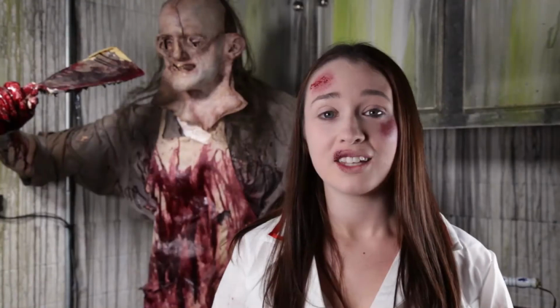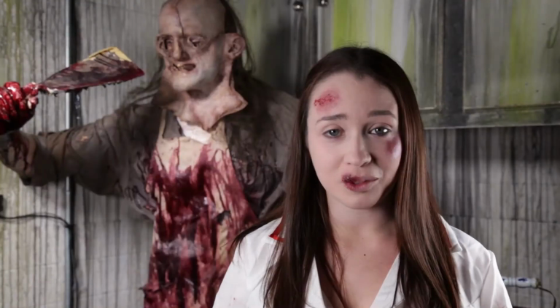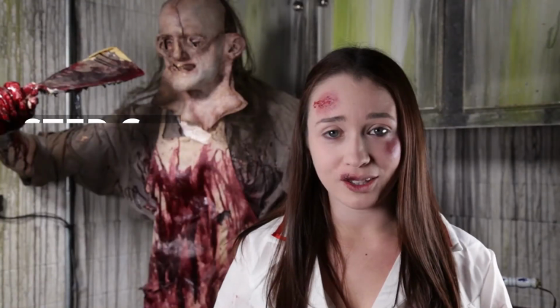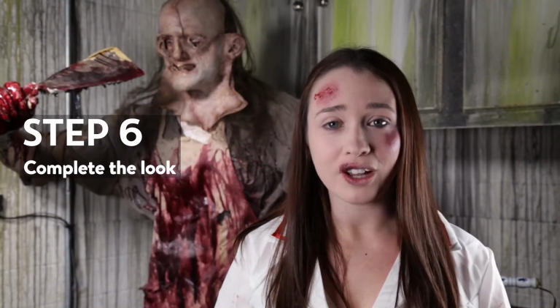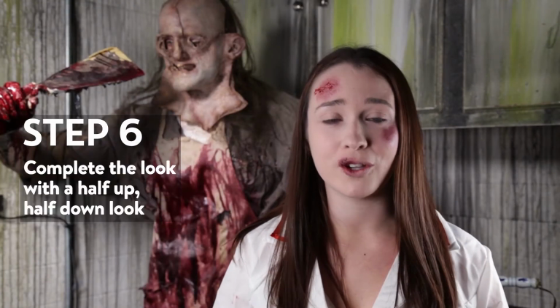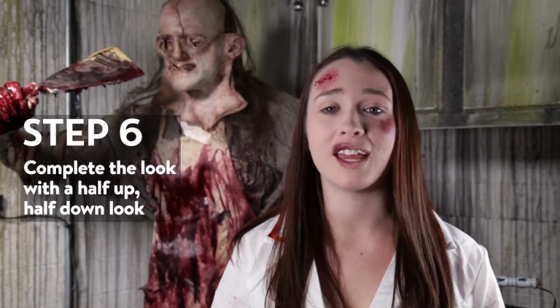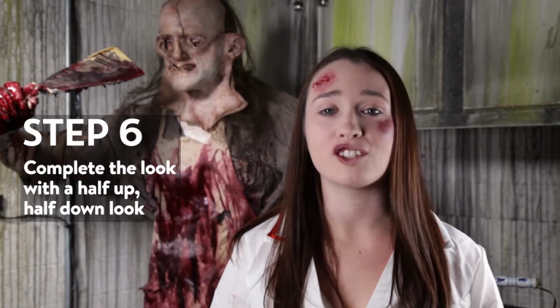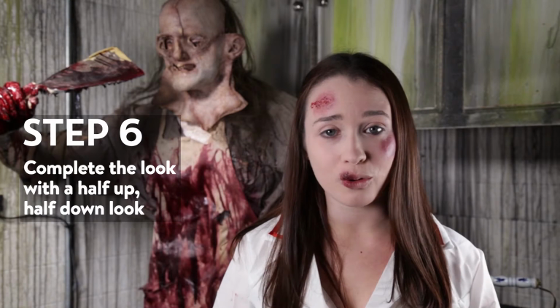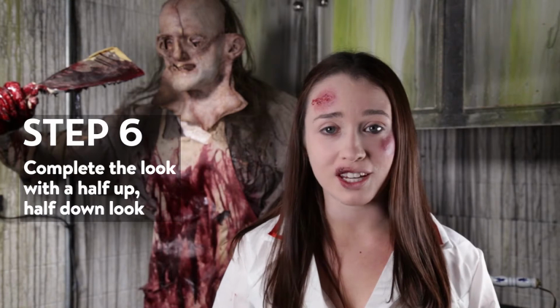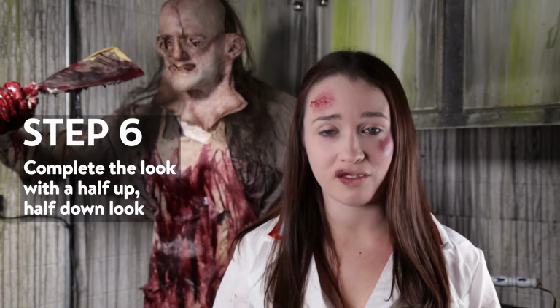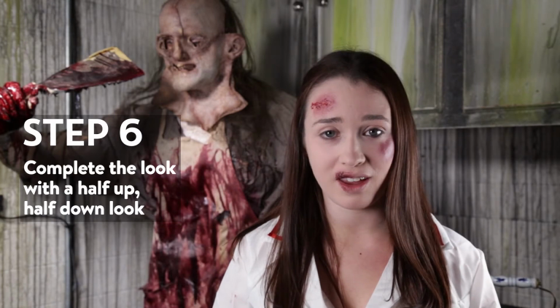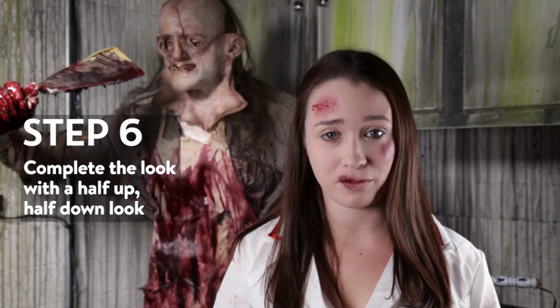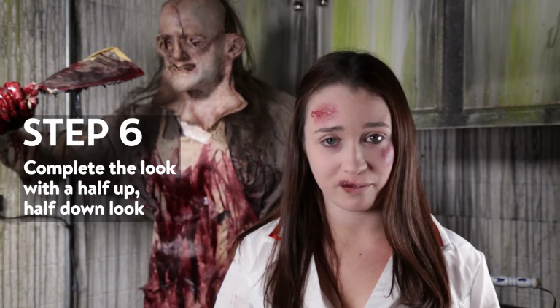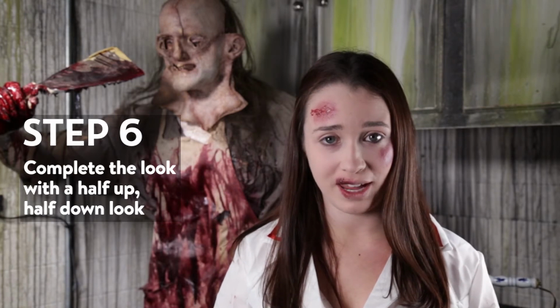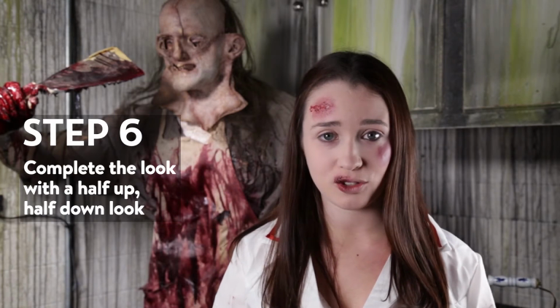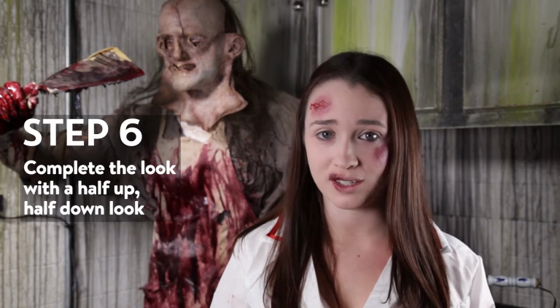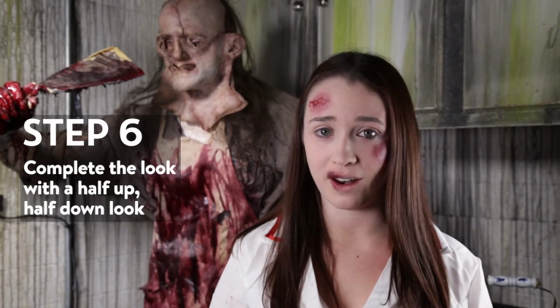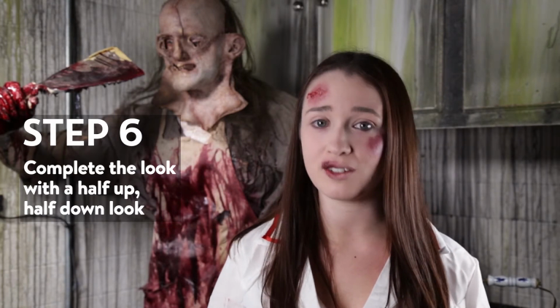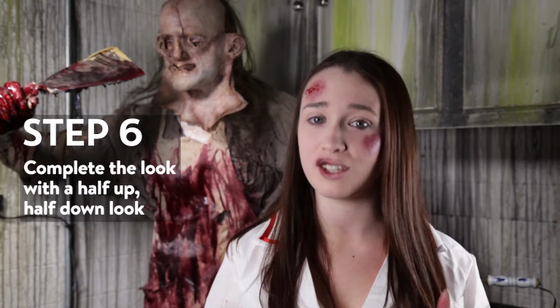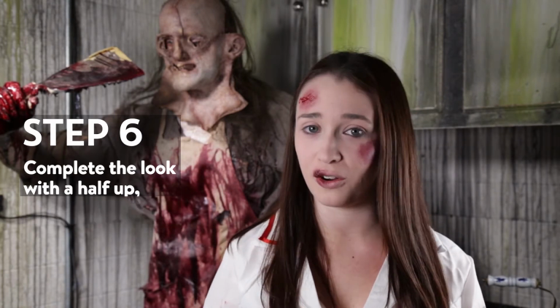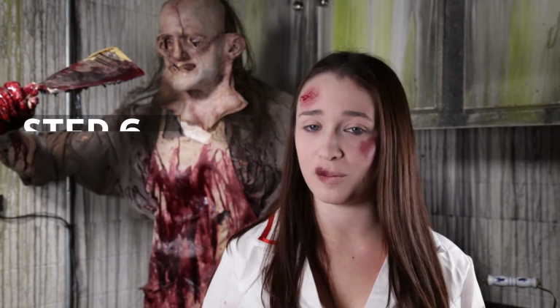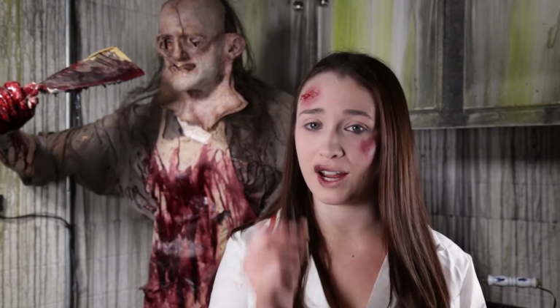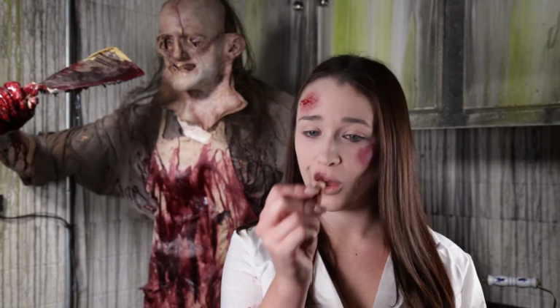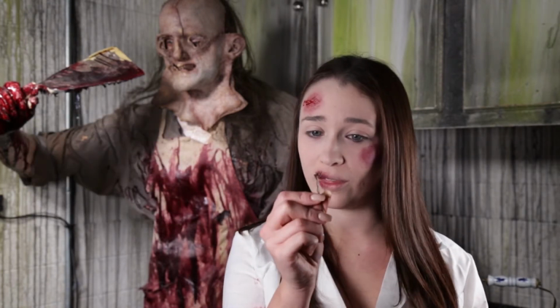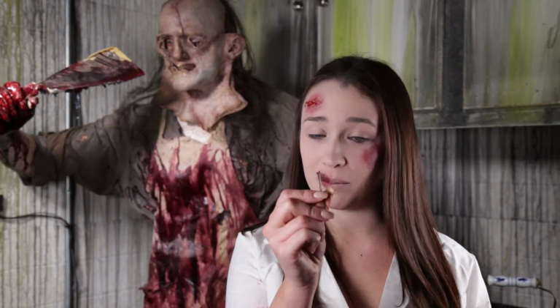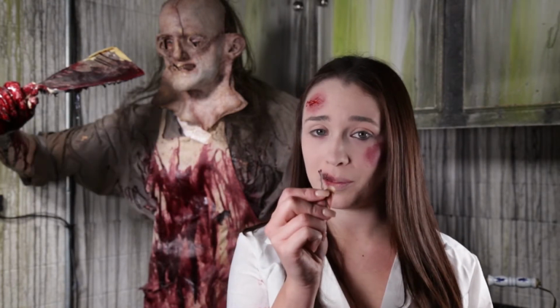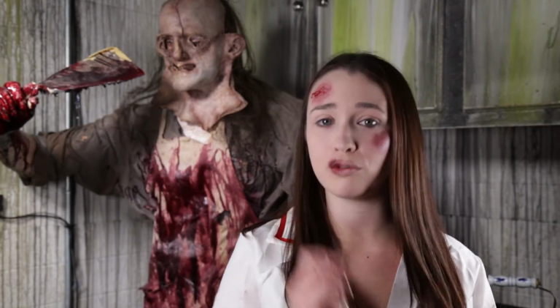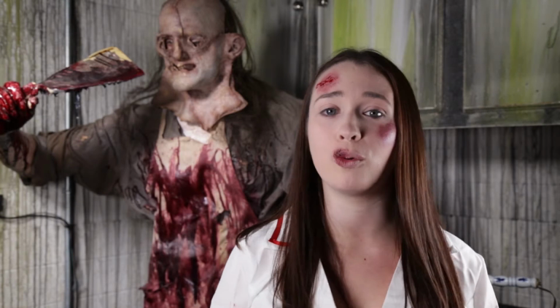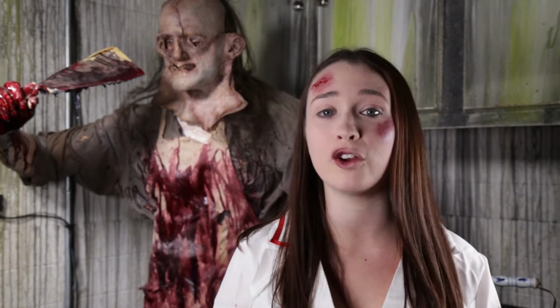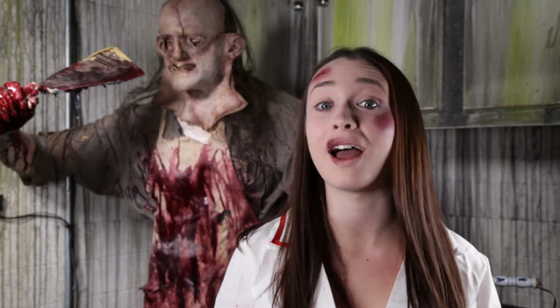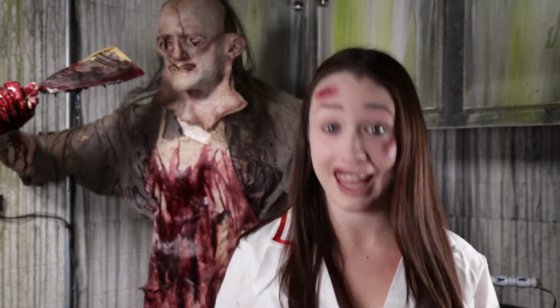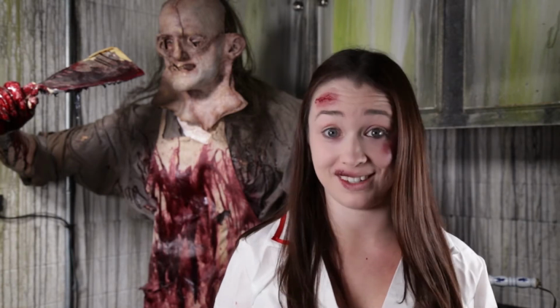To complete the look, I'm going to take a small section of hair from the front of my head, twist it around, and secure it to the back with a bobby pin before putting on my hat.